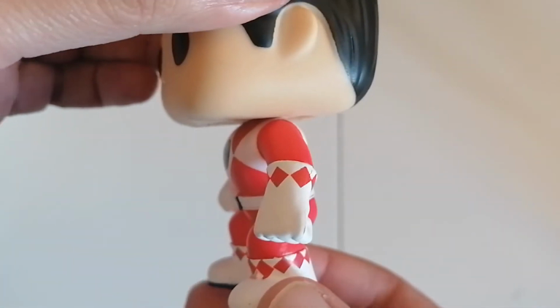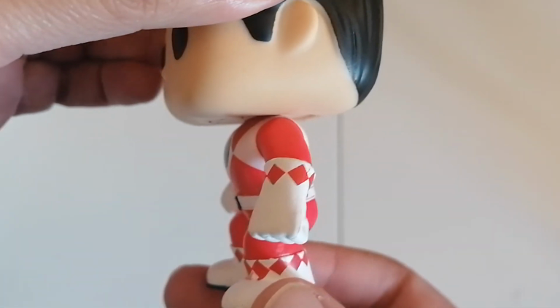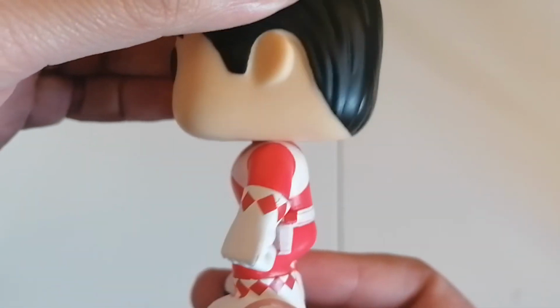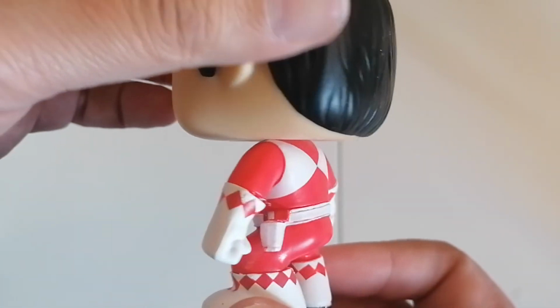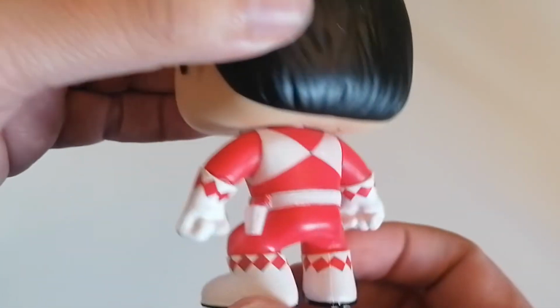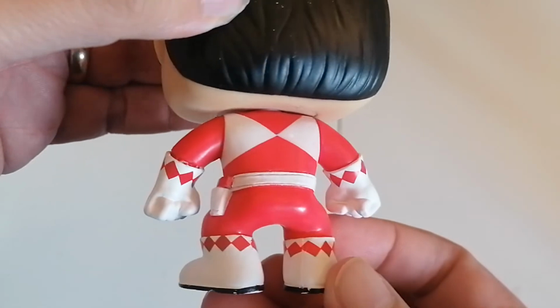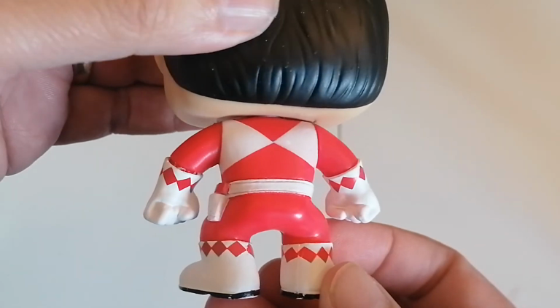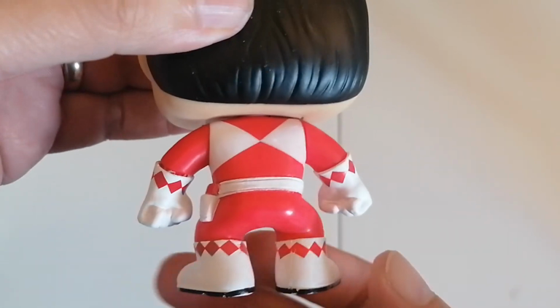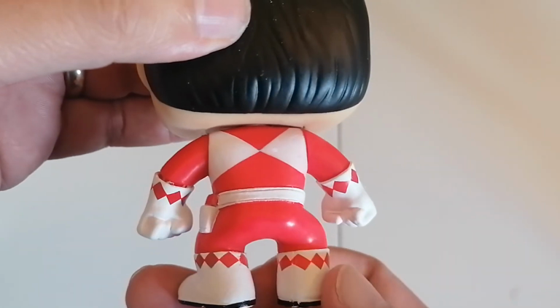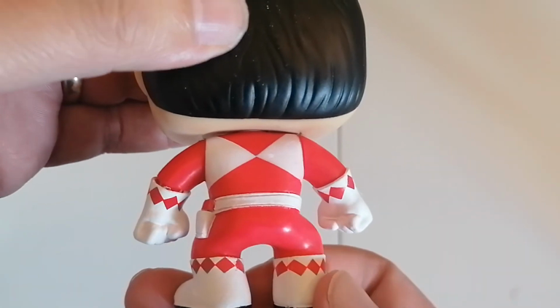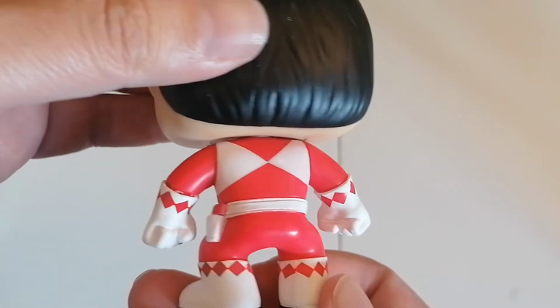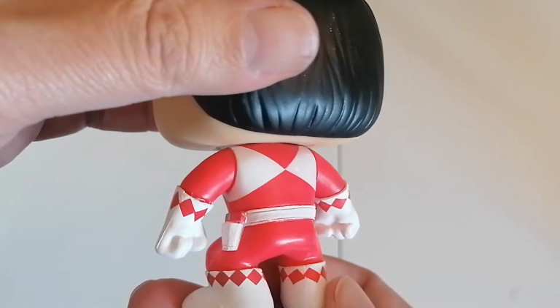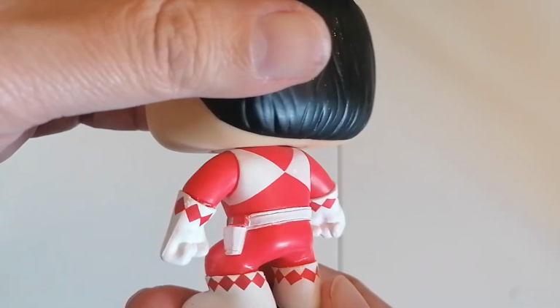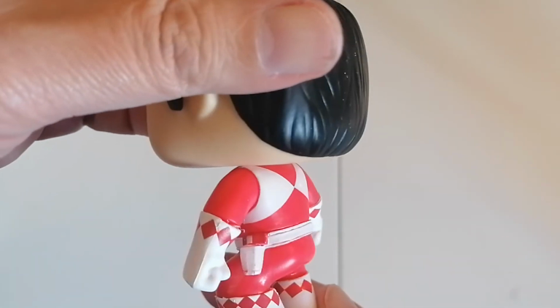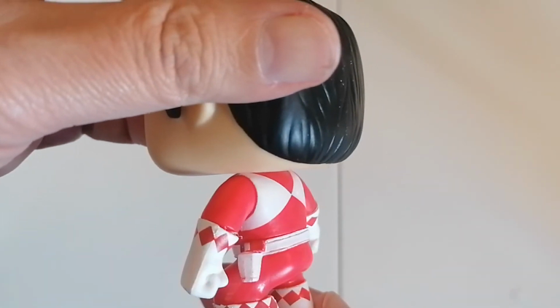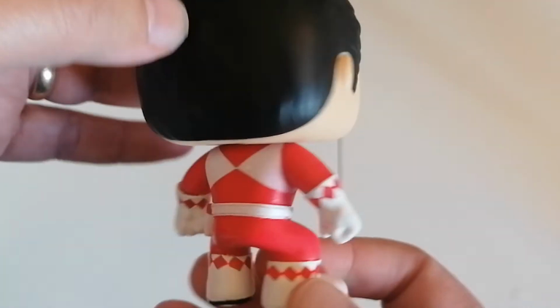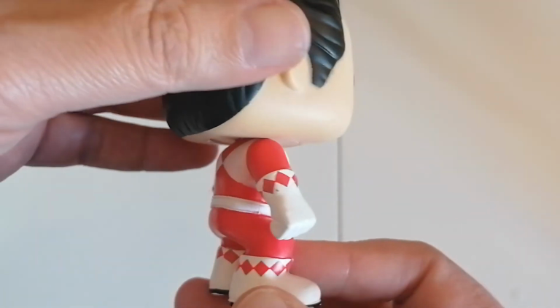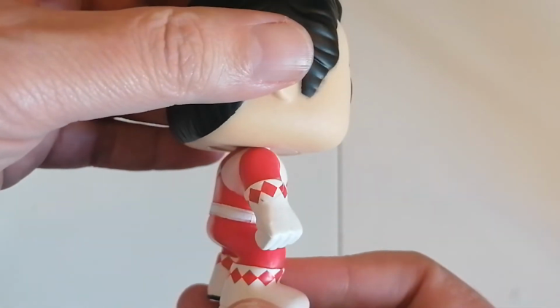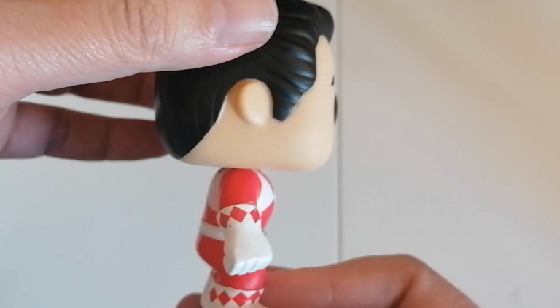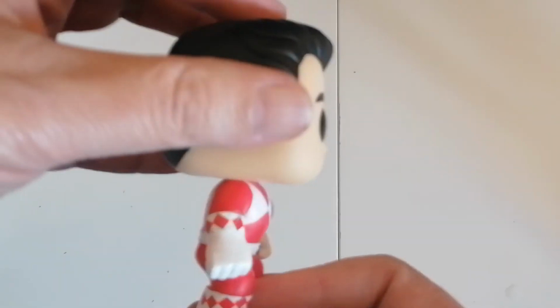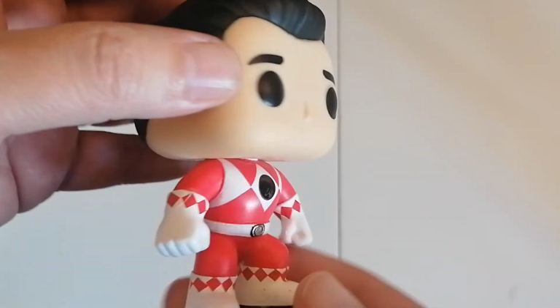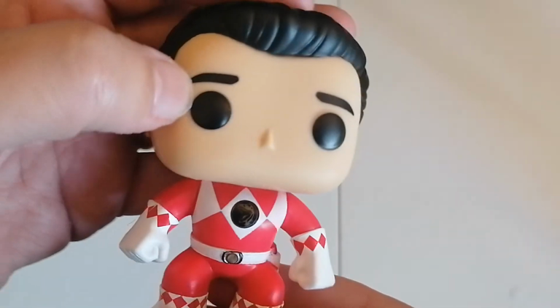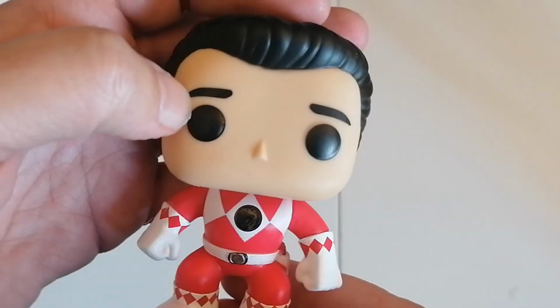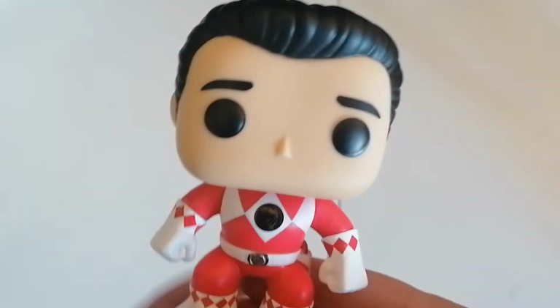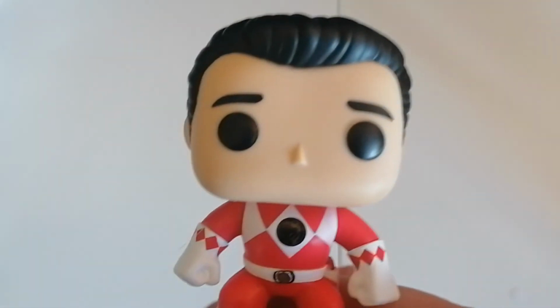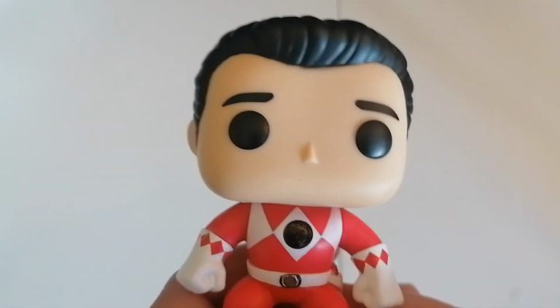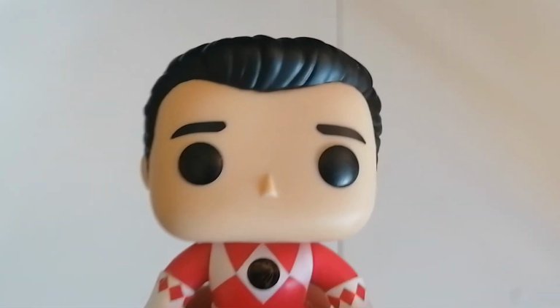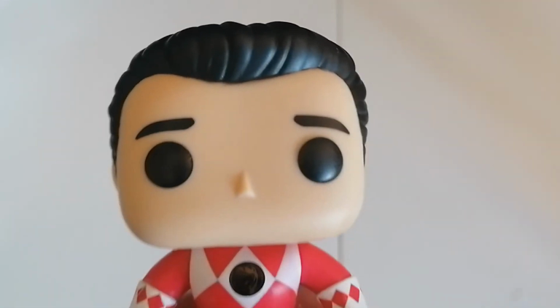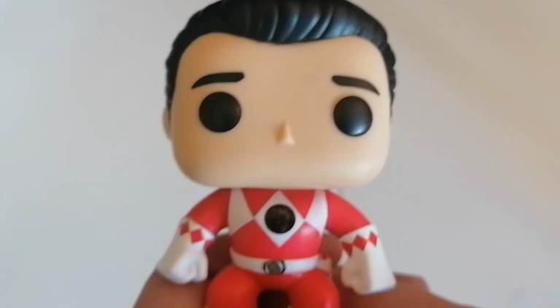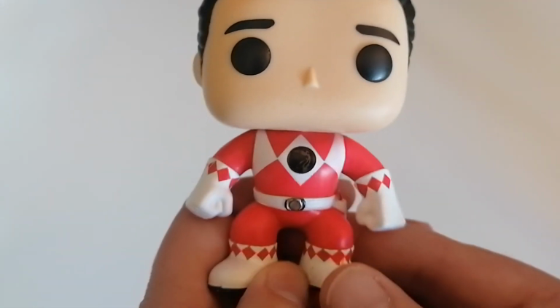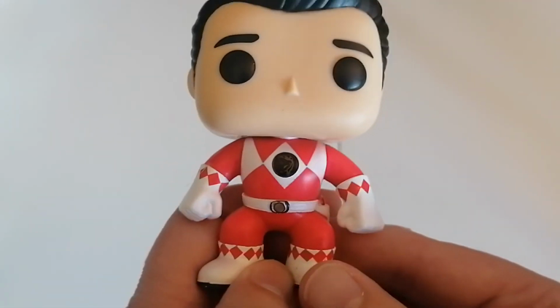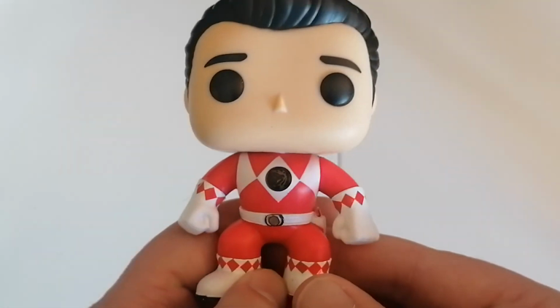The side and rear of Jason — nice. And there's the other side. So yeah, it's a cool figure. Love it.